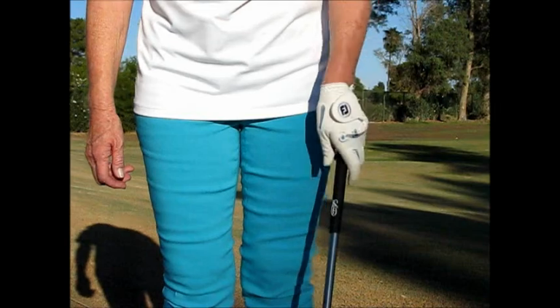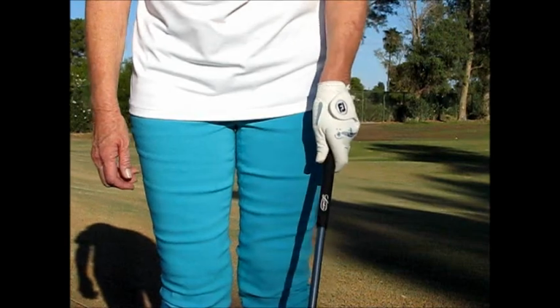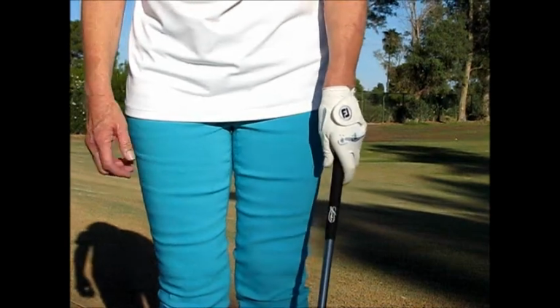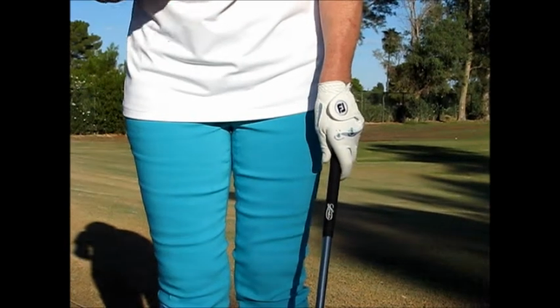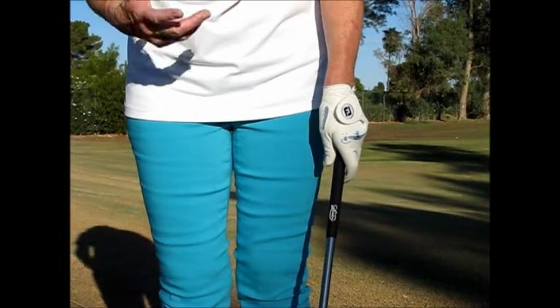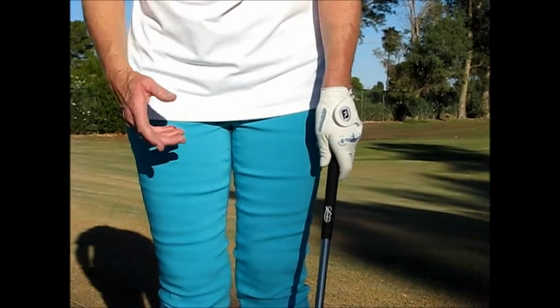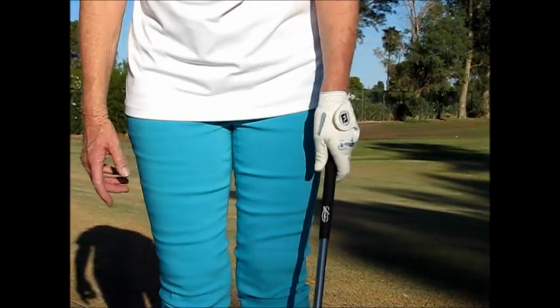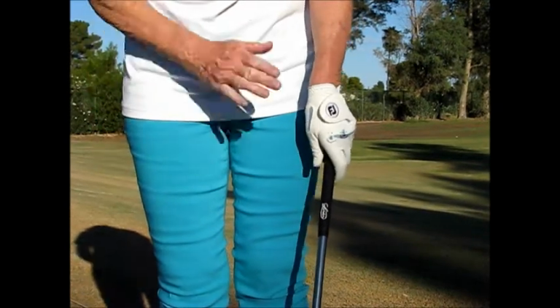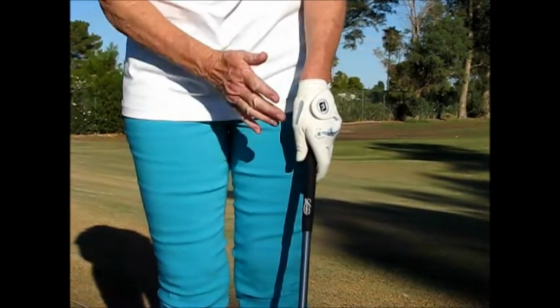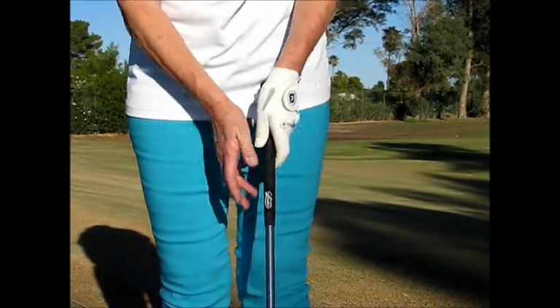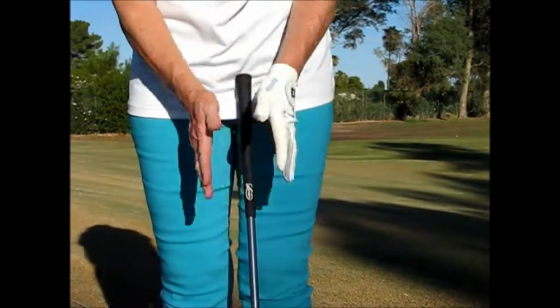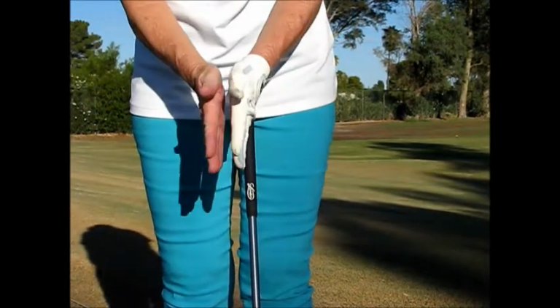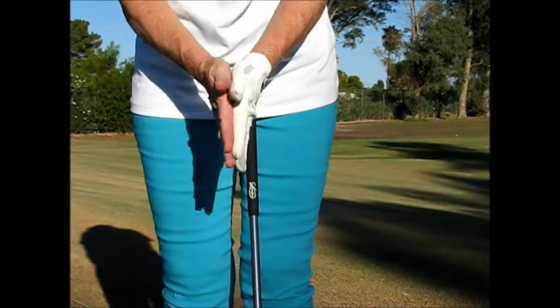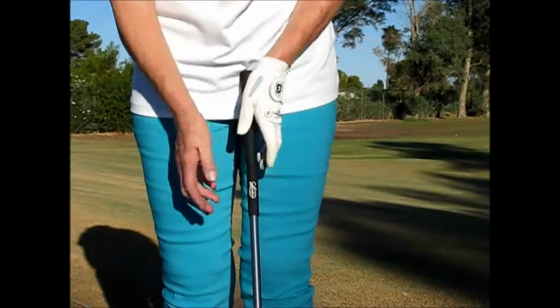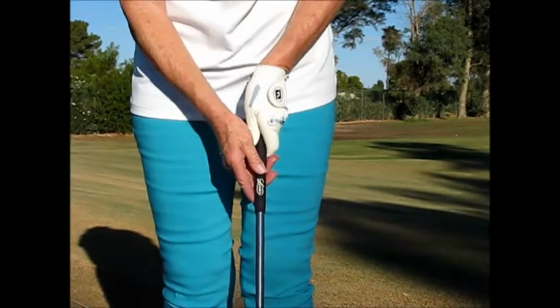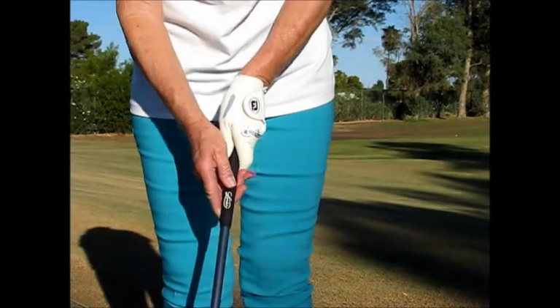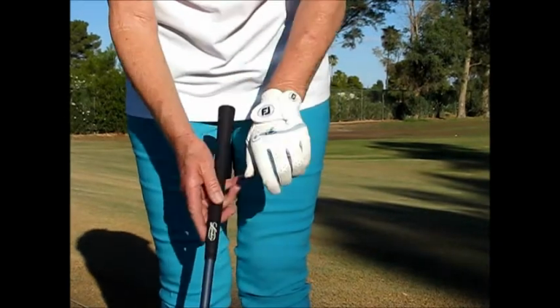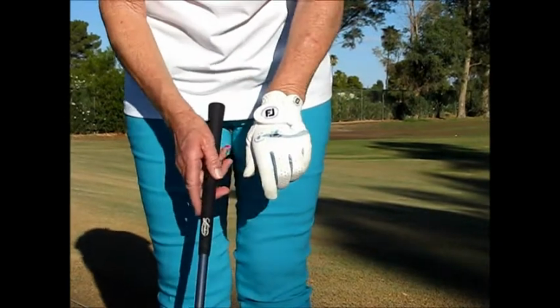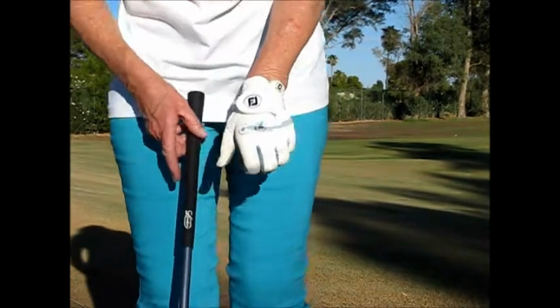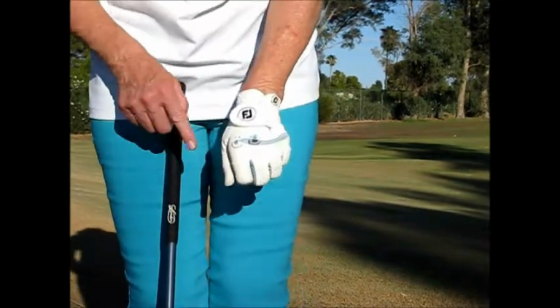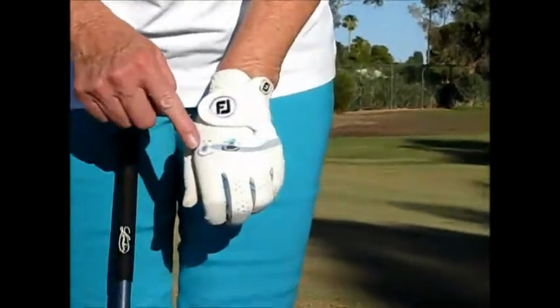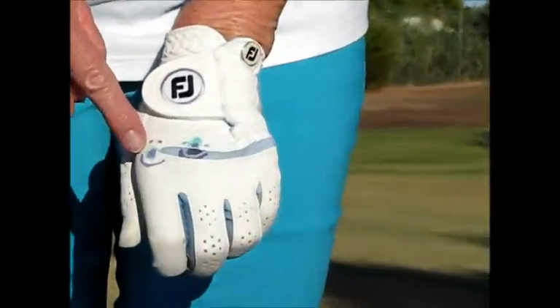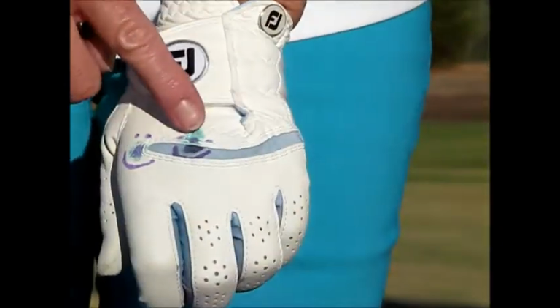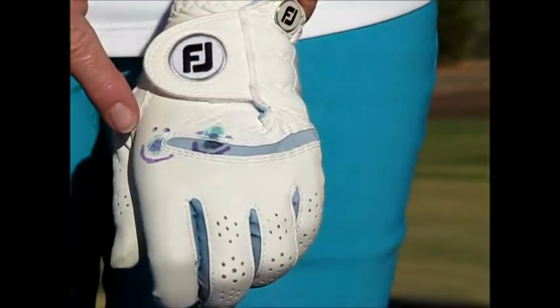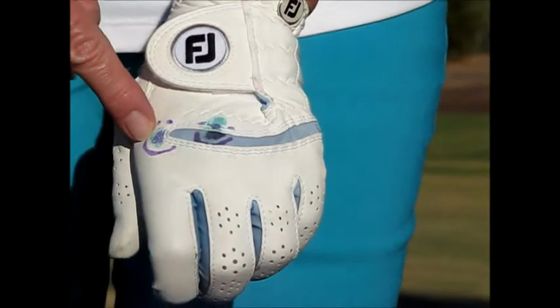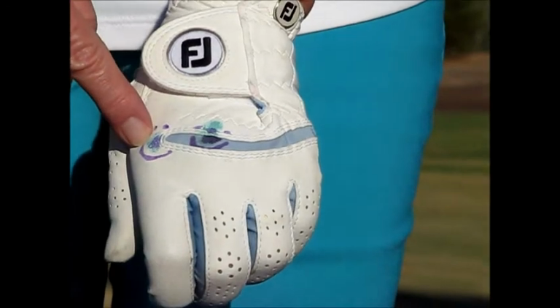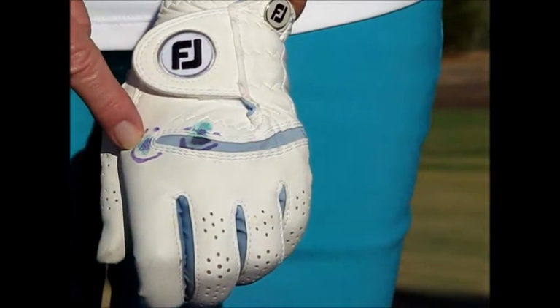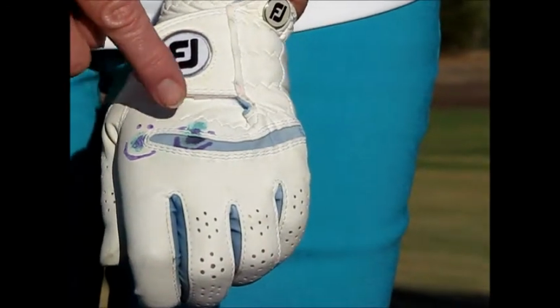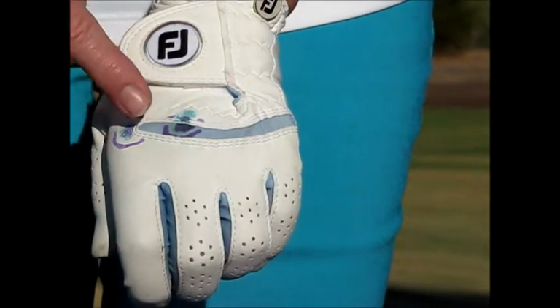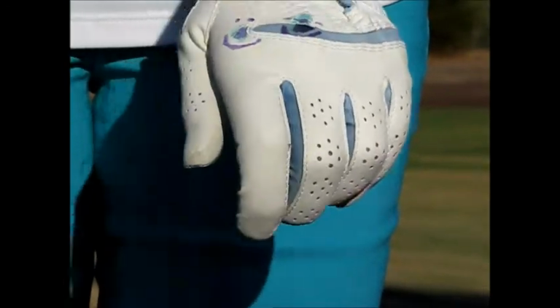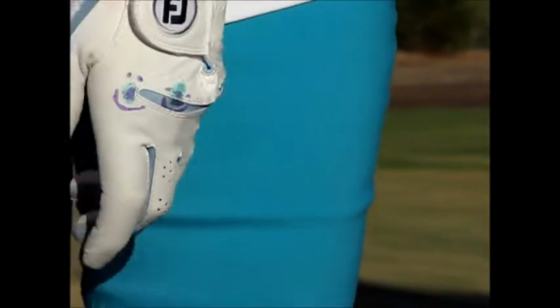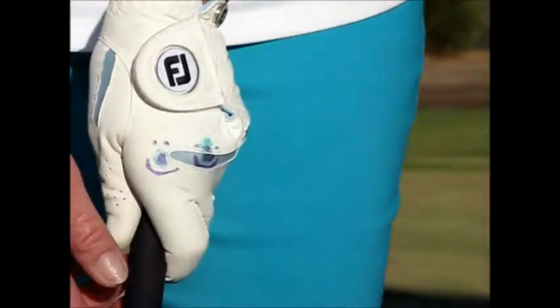When we get ready to take hold of the golf club, we want to make sure that we have both of our hands in a nice matching position. As you can see, I've drawn two smiley faces on my first knuckle and then my second knuckle of my left hand.